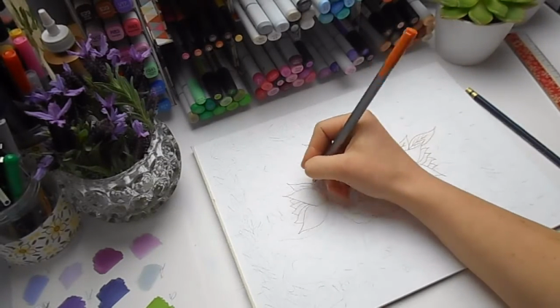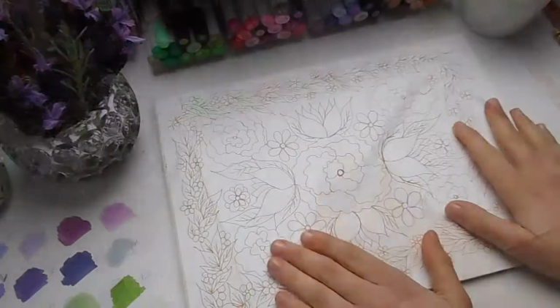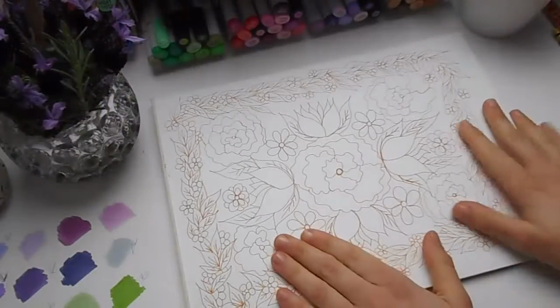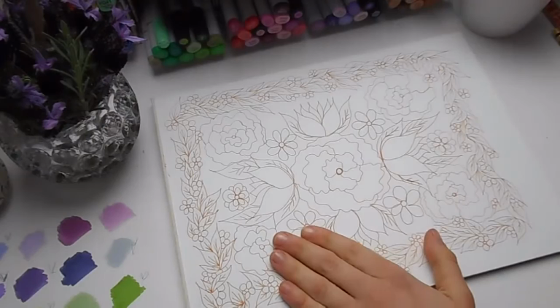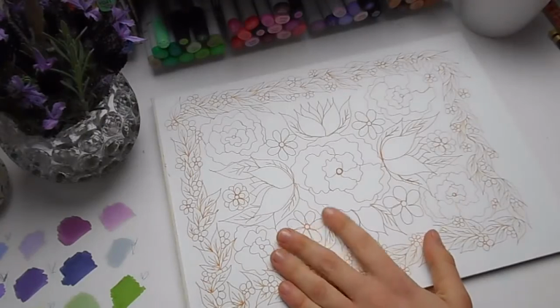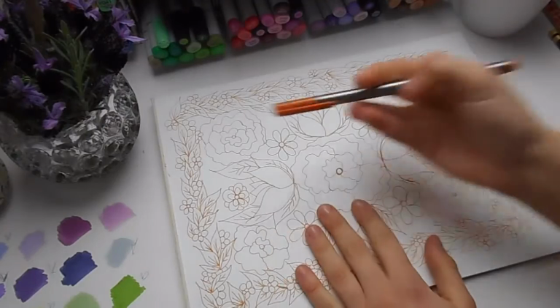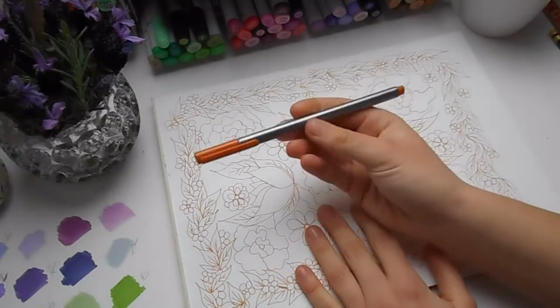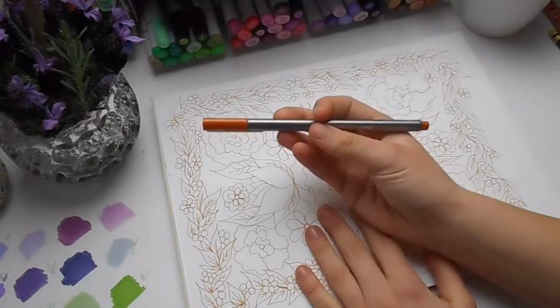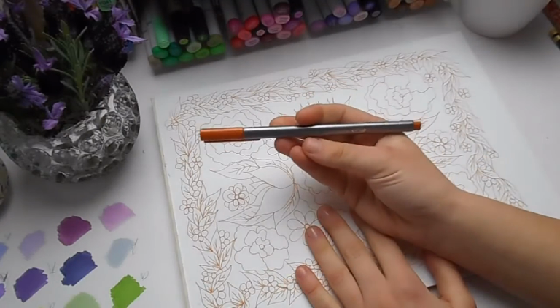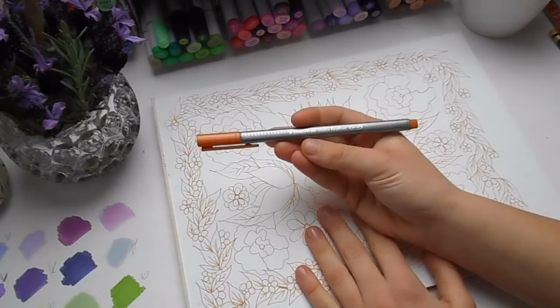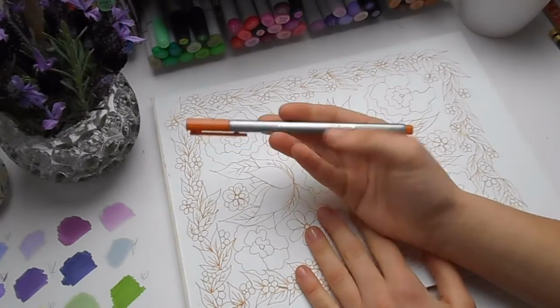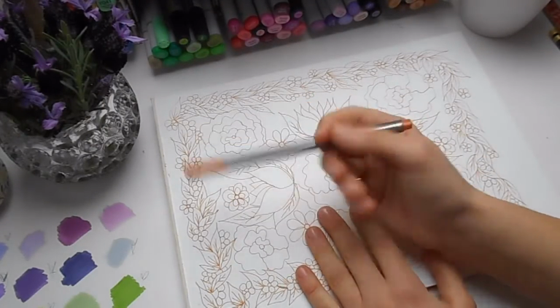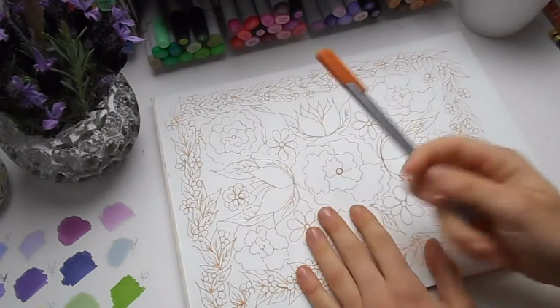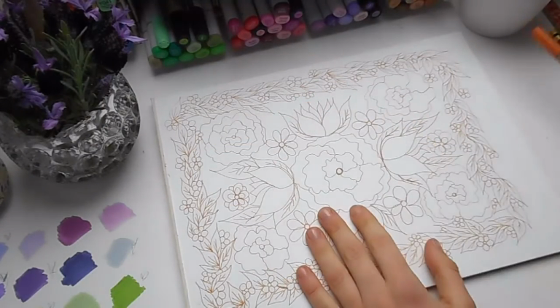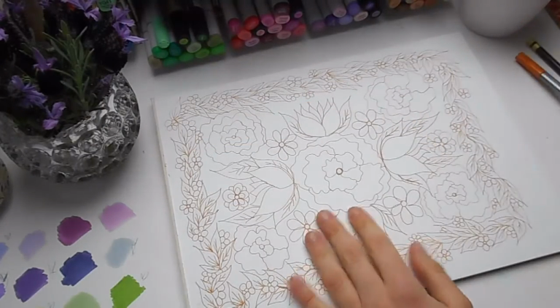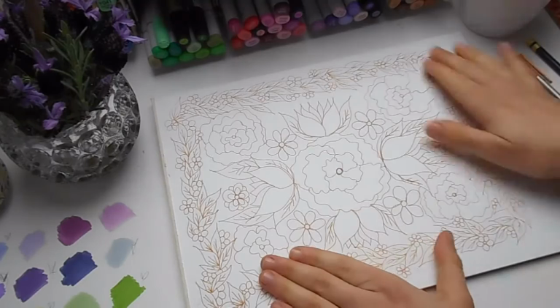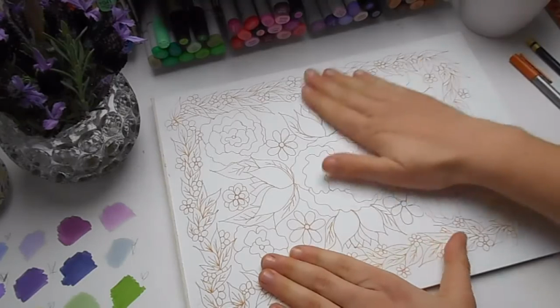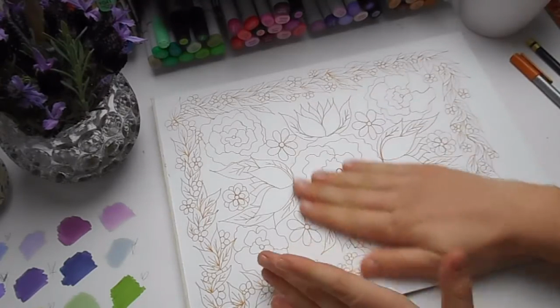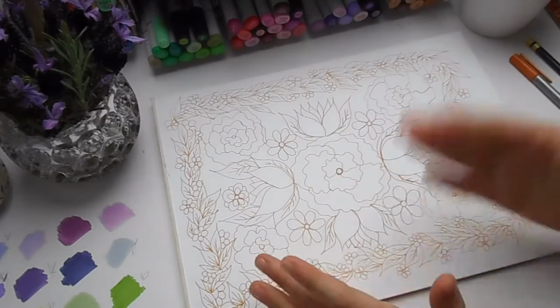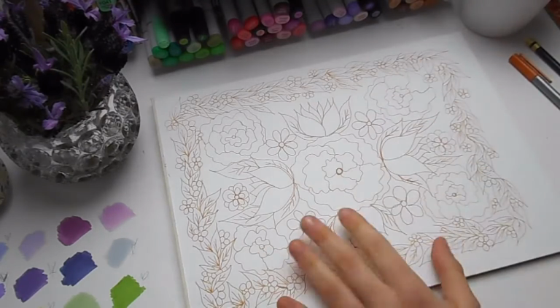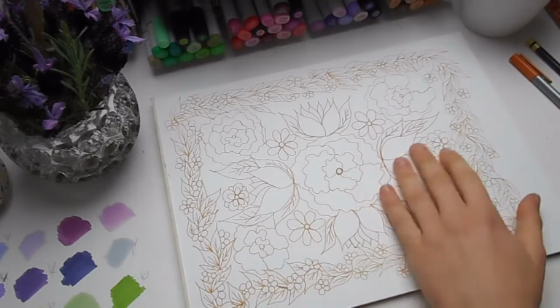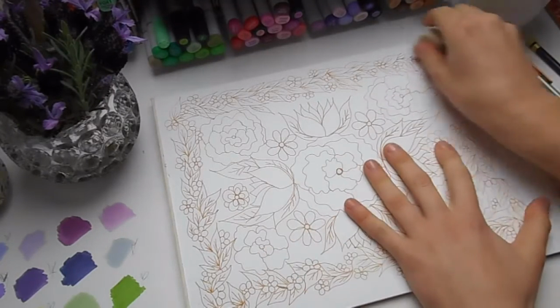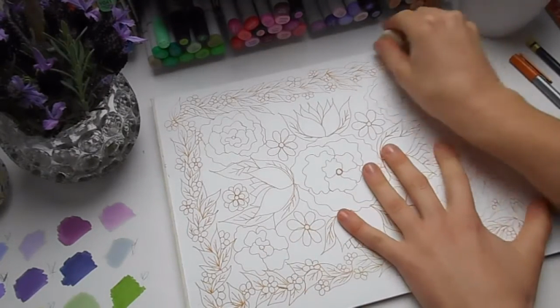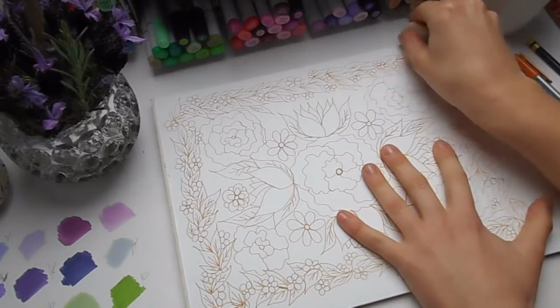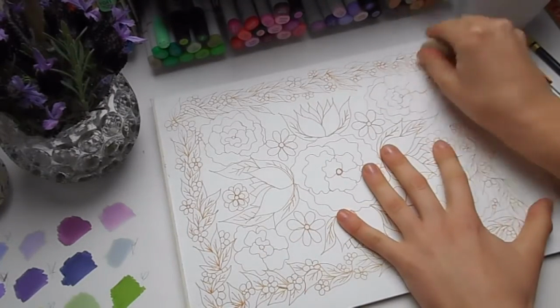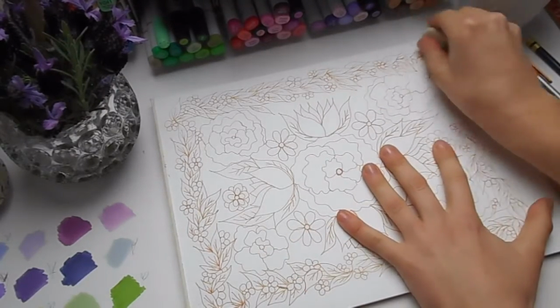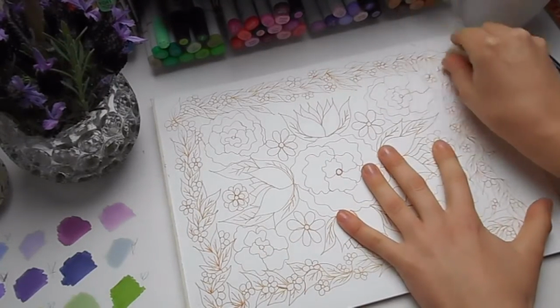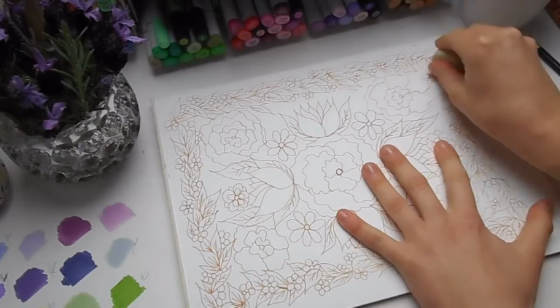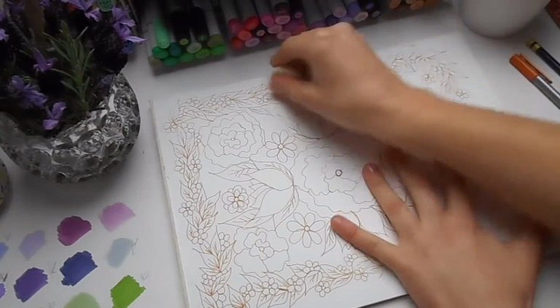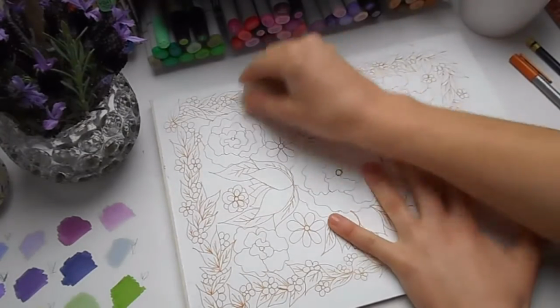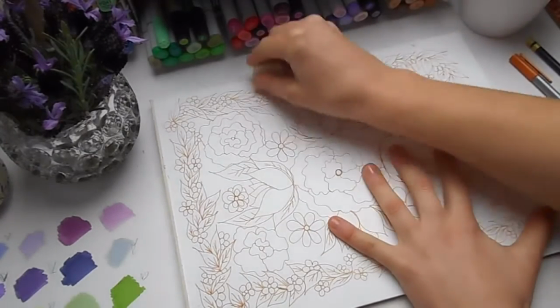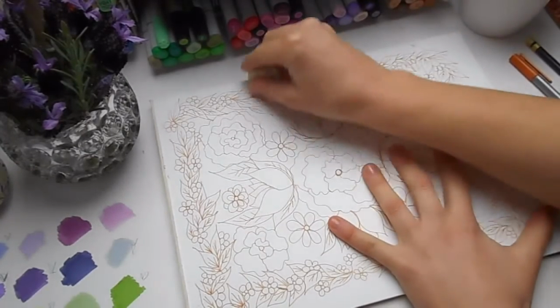I outlined my drawing with one of my Staedtler fine liners, then I rubbed out all the pencil lines and the grid lines, and now my drawing is ready for colouring.